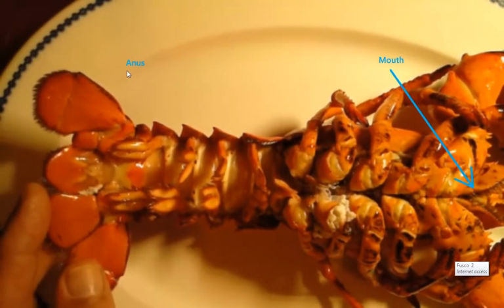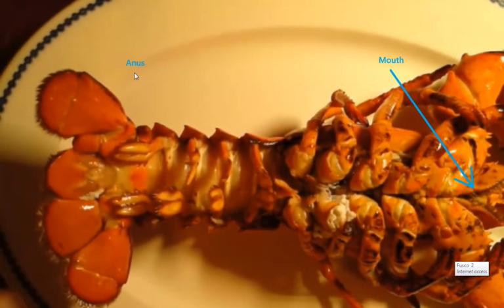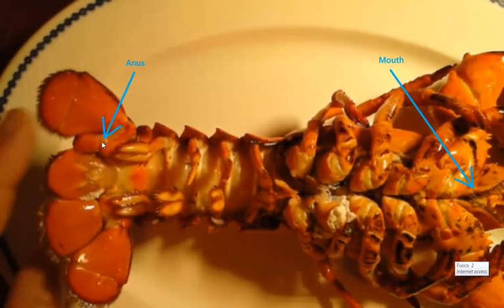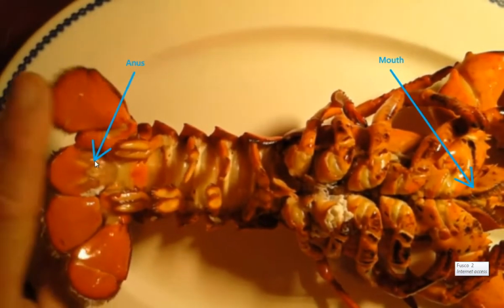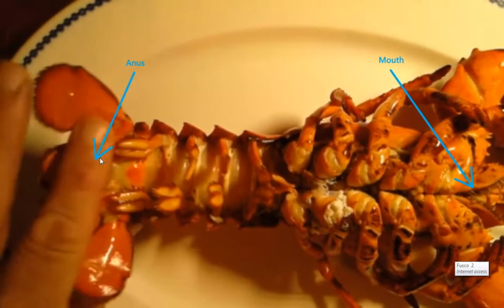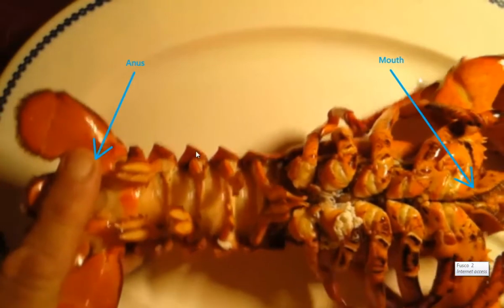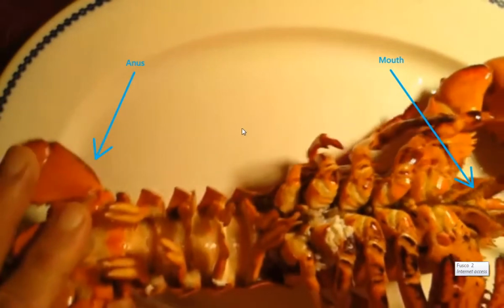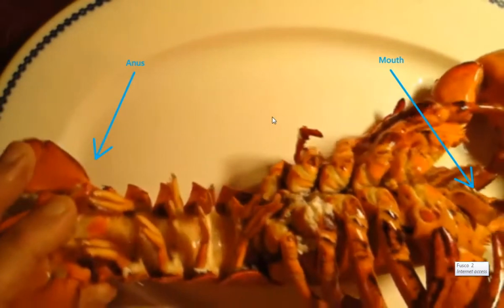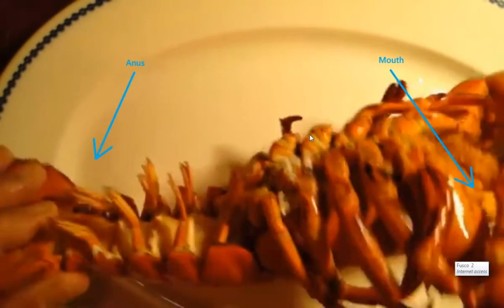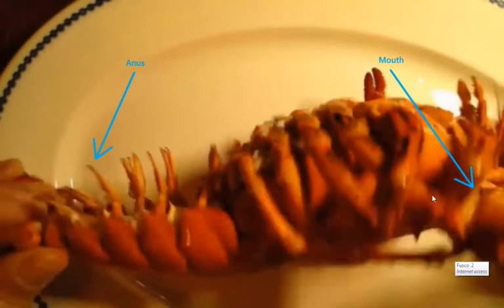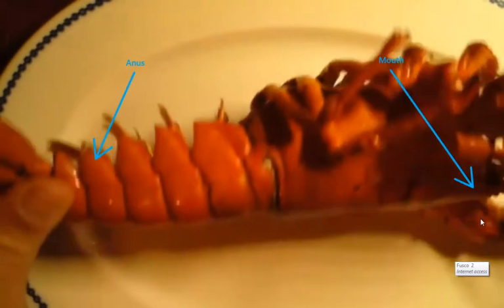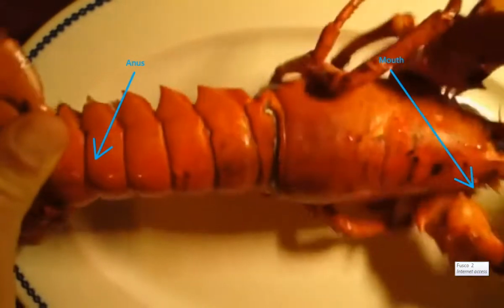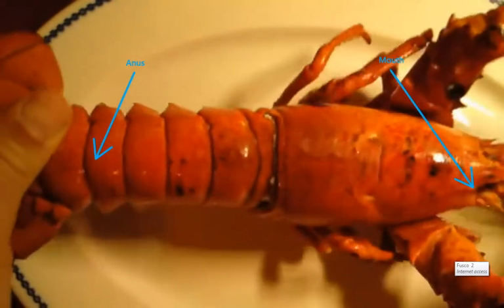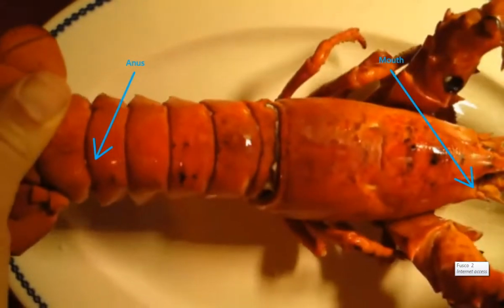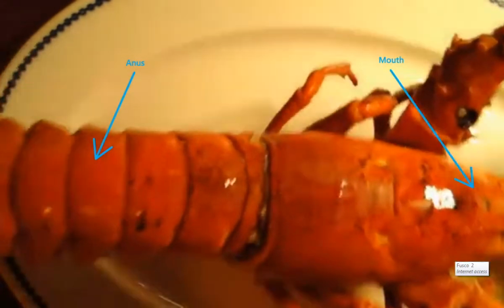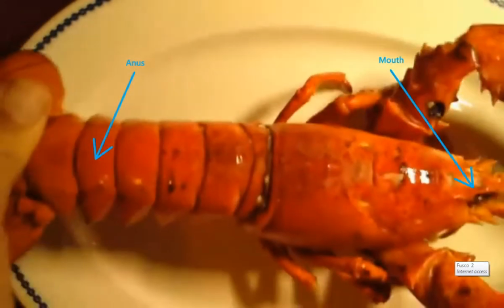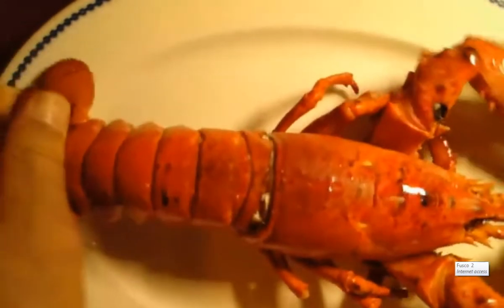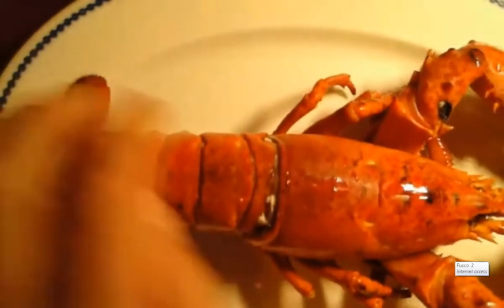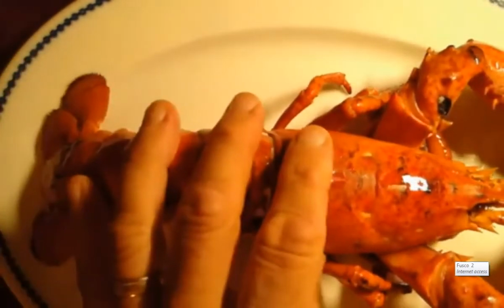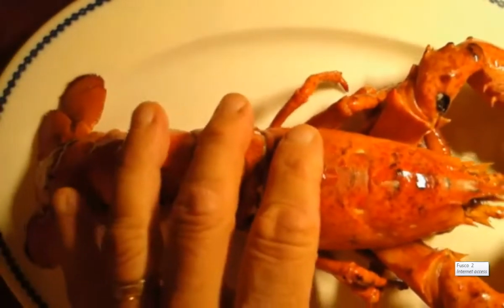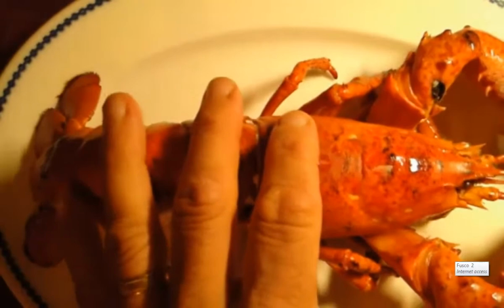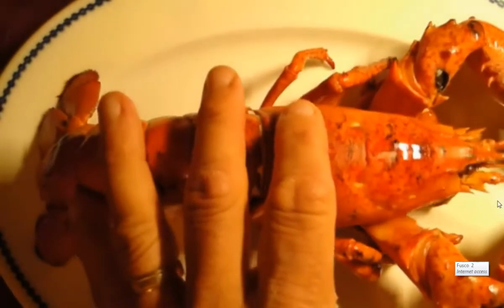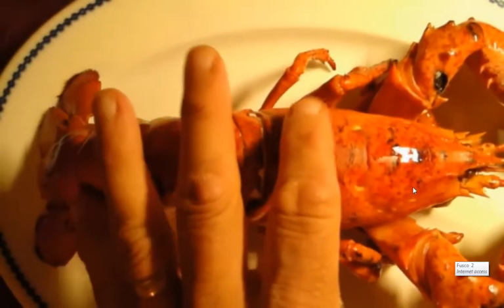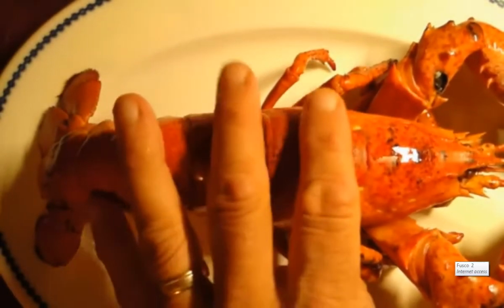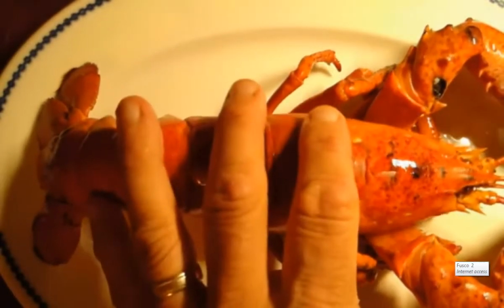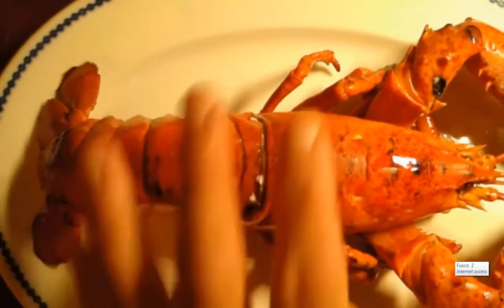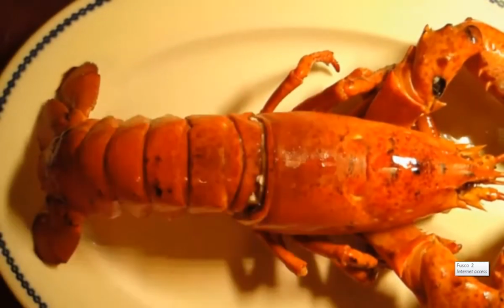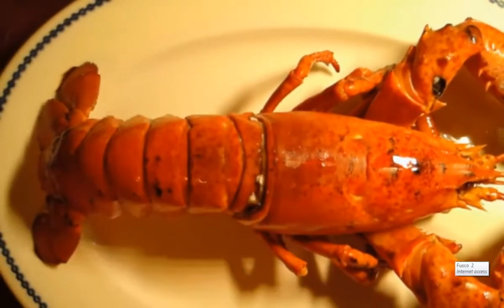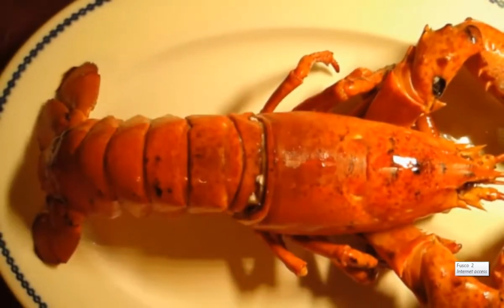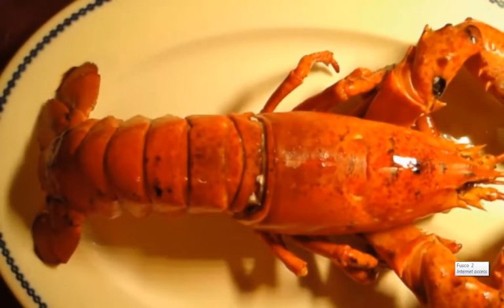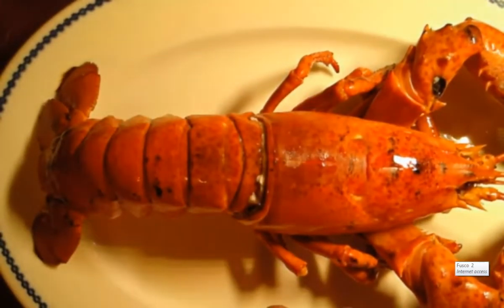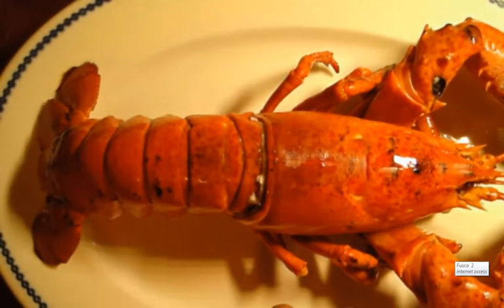So those are the external parts that I really wanted you to see. That's it. Thank you very much.